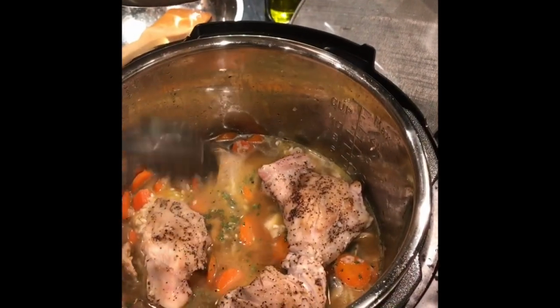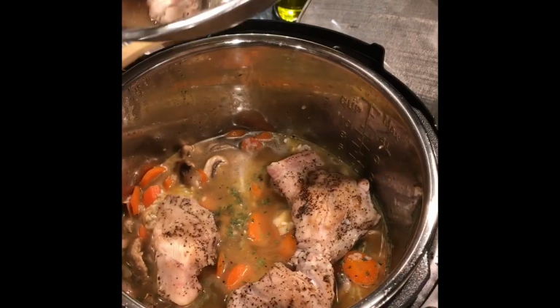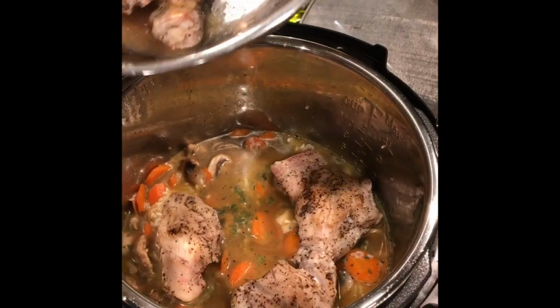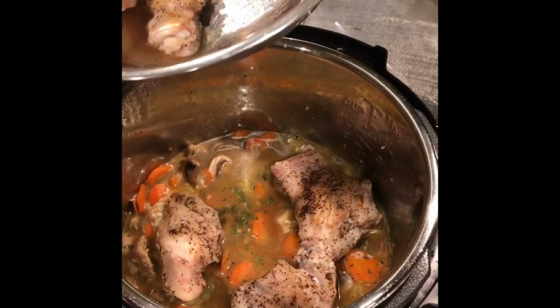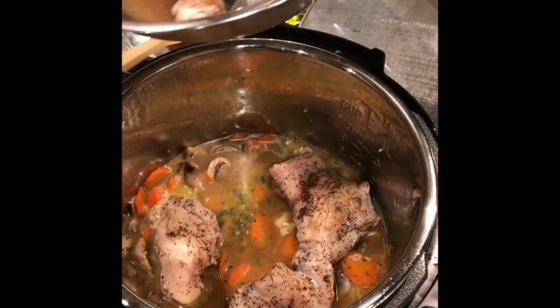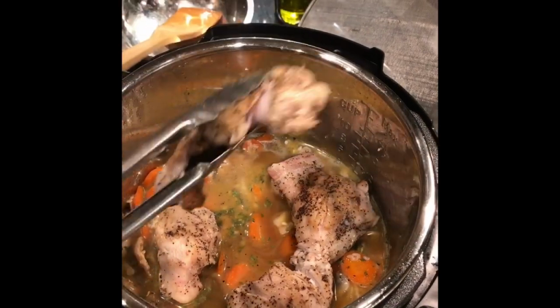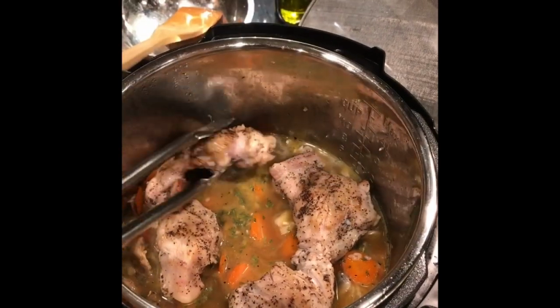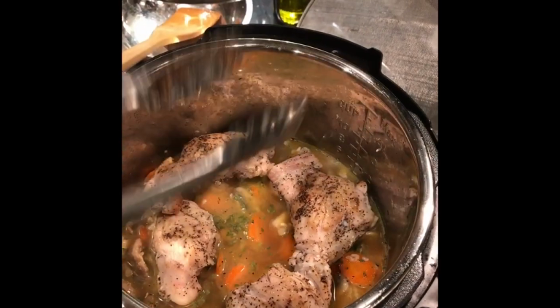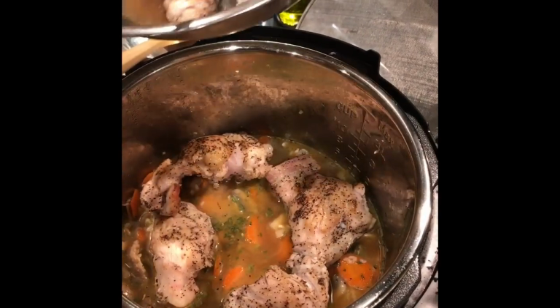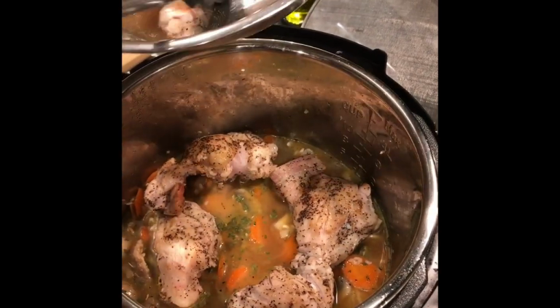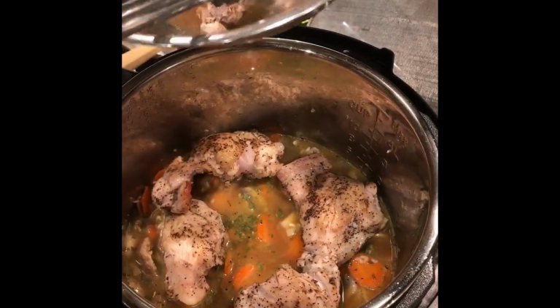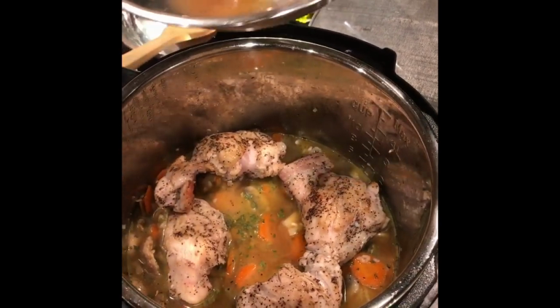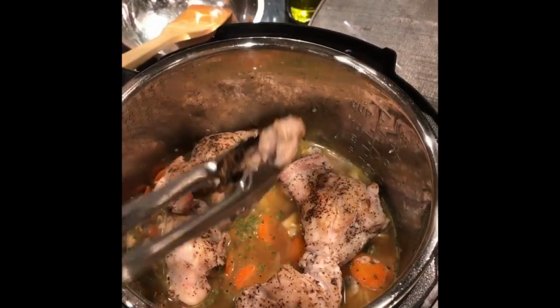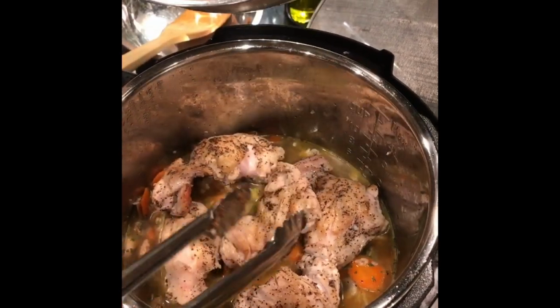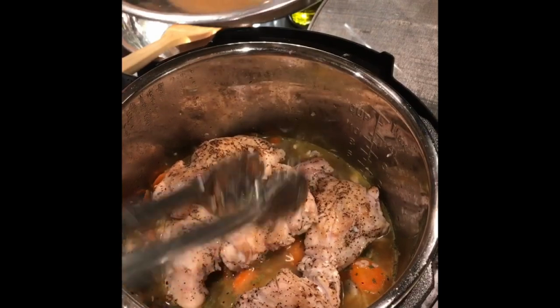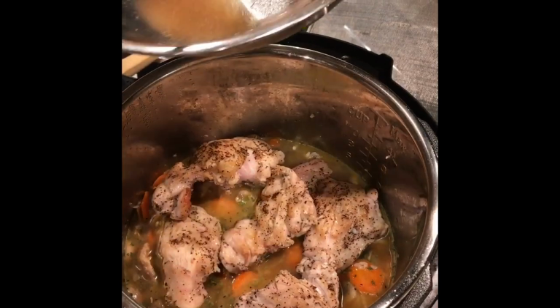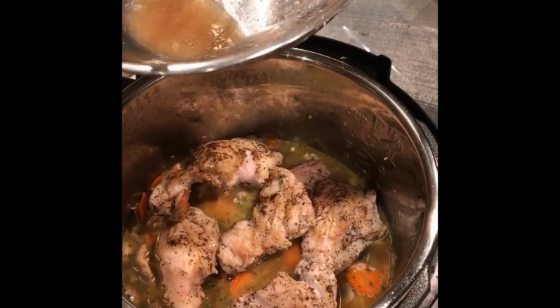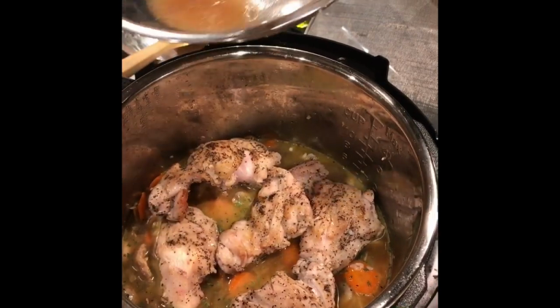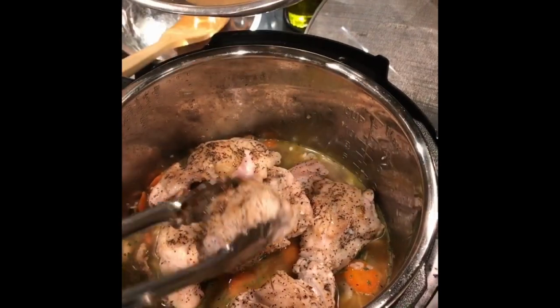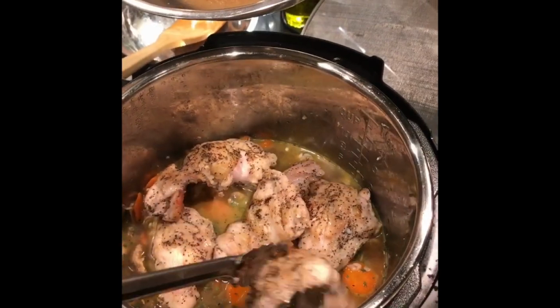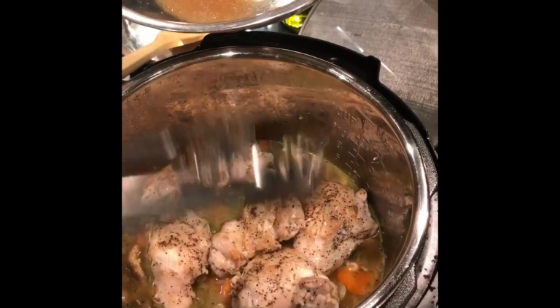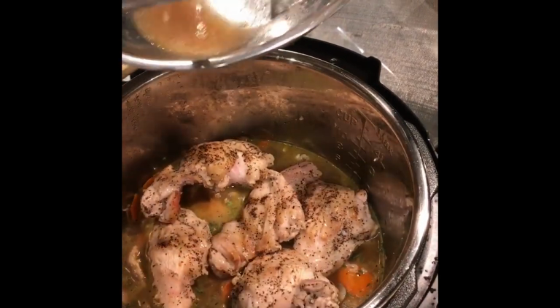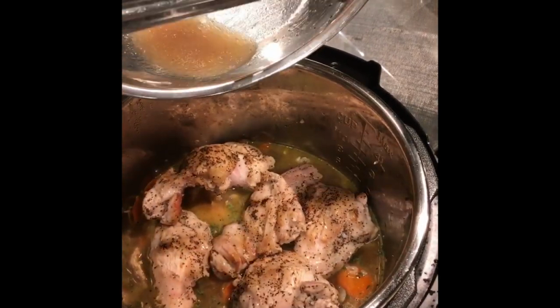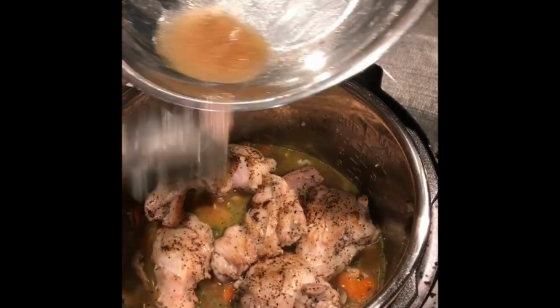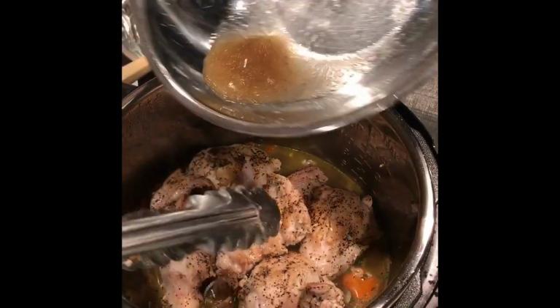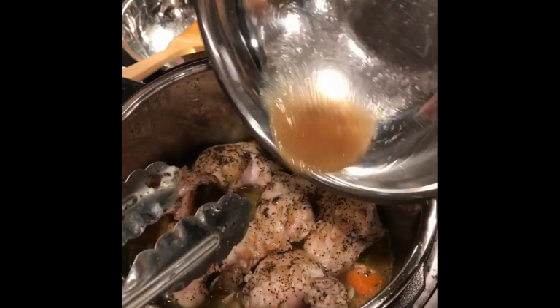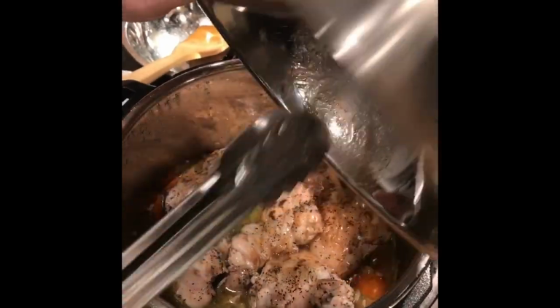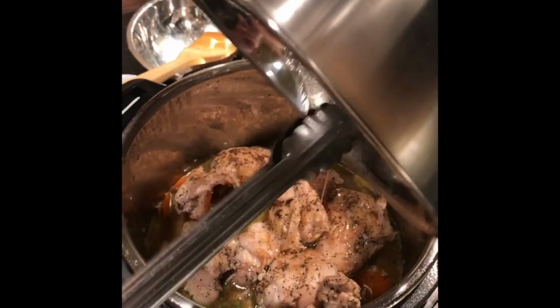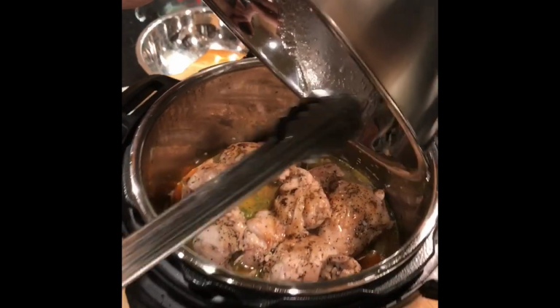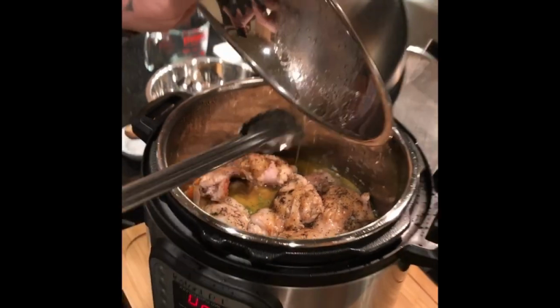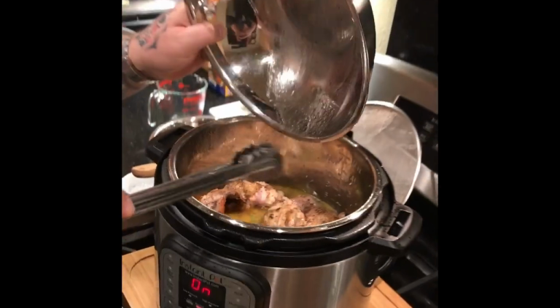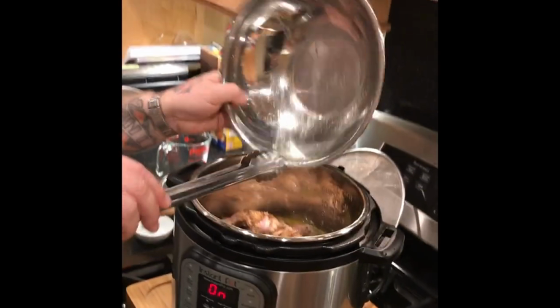Now we're going to add our chicken thighs back on top. And we're going to add our juice back in — all of that goodness.